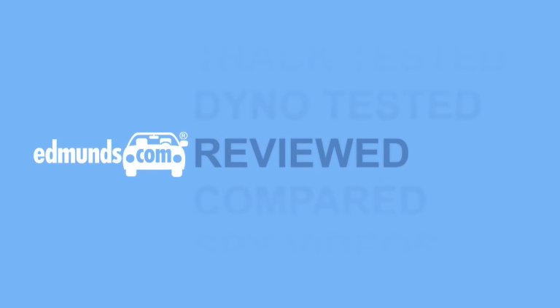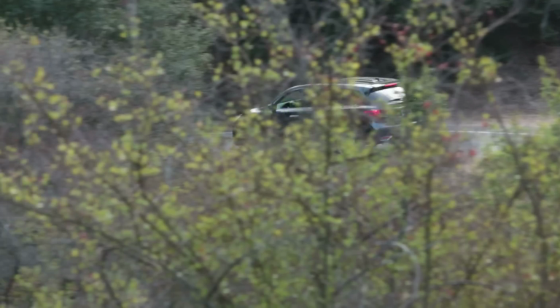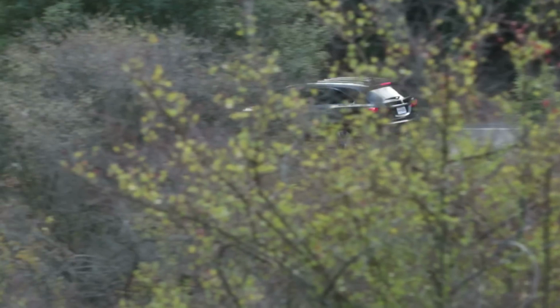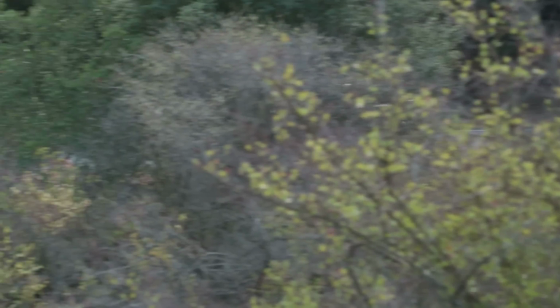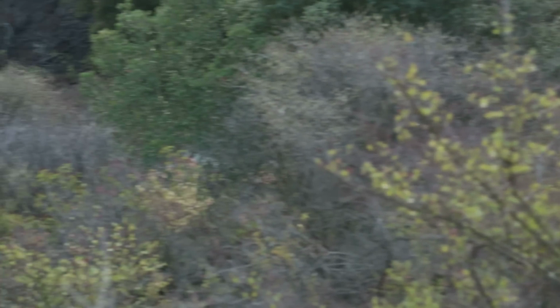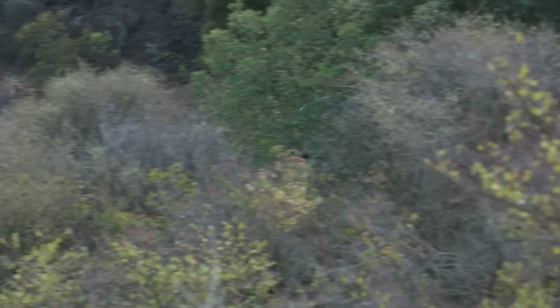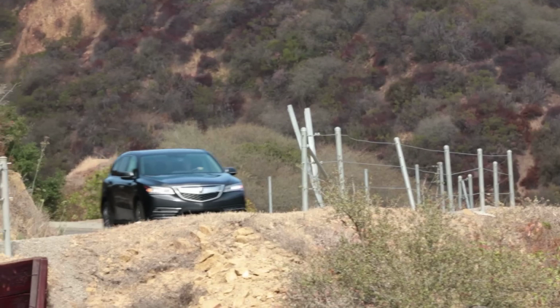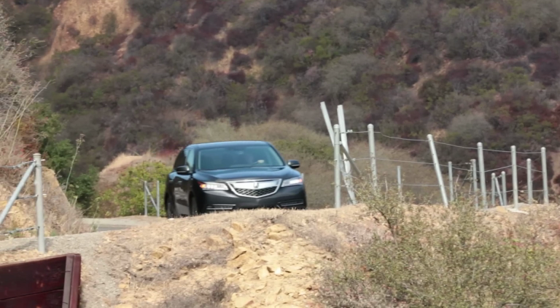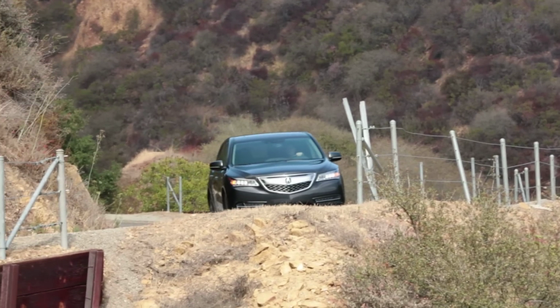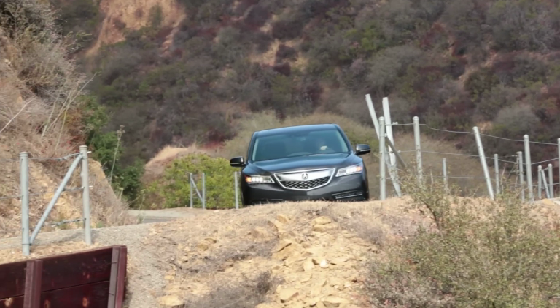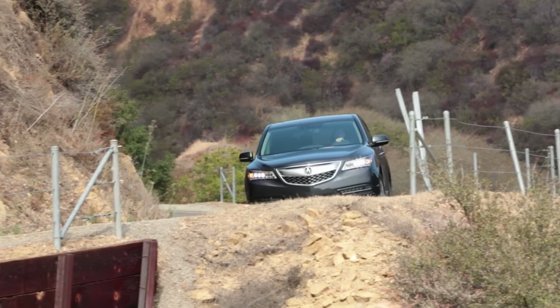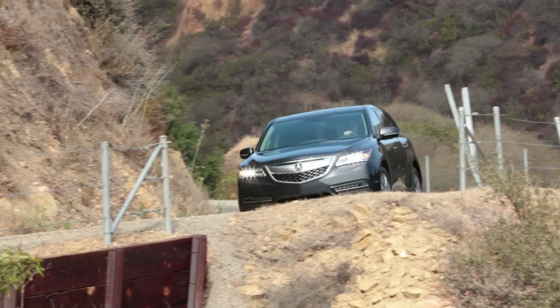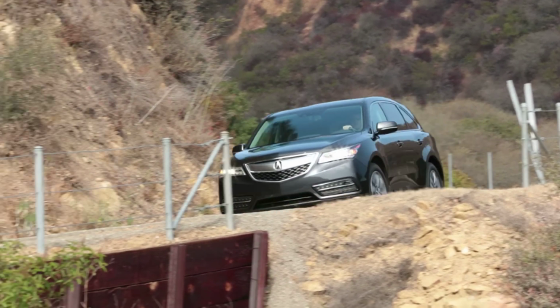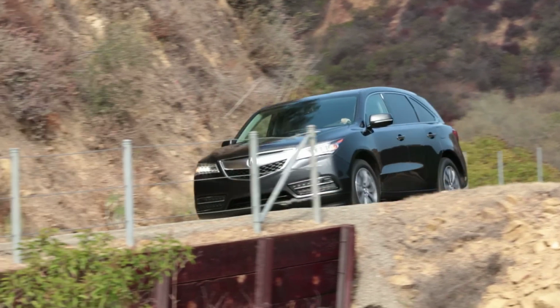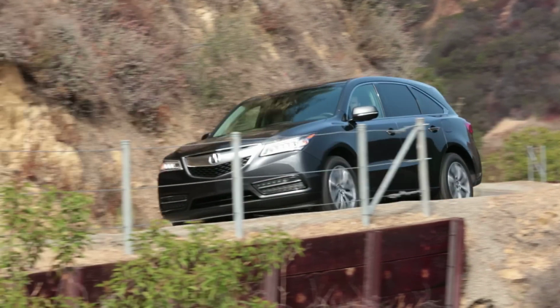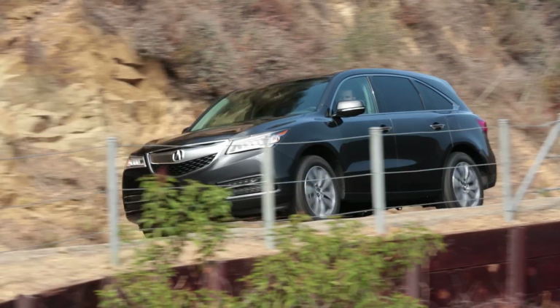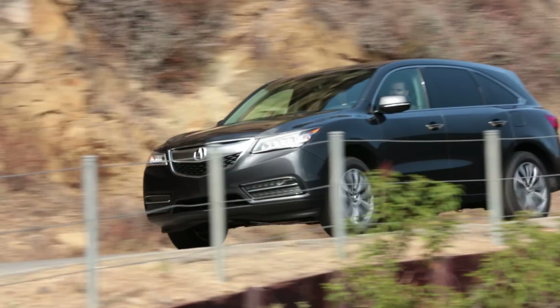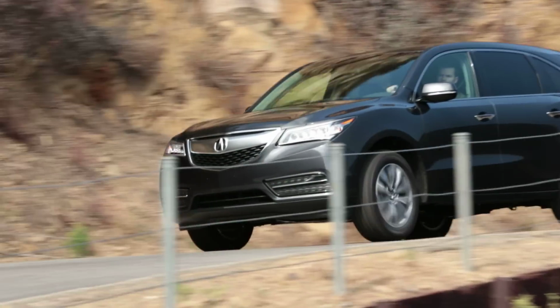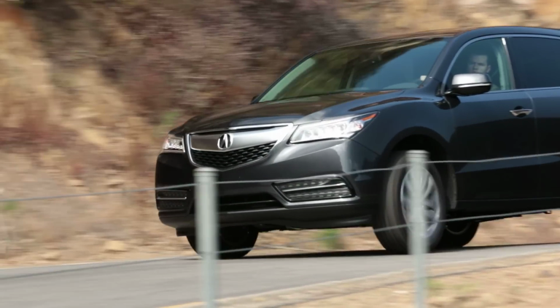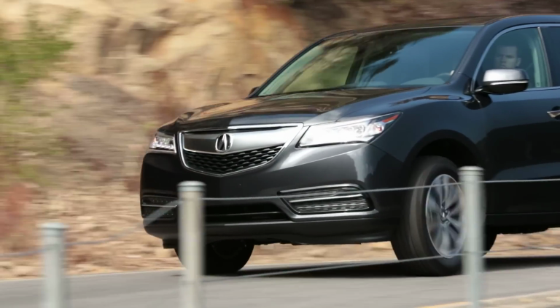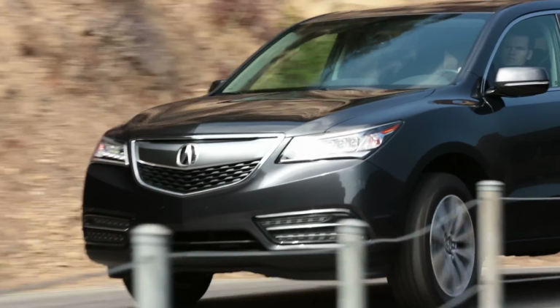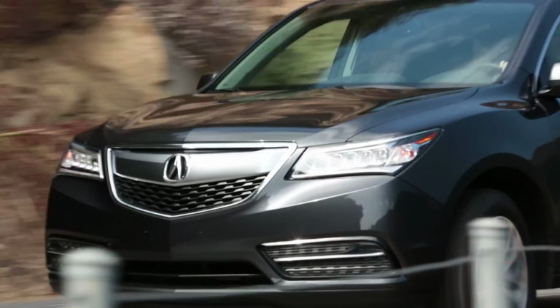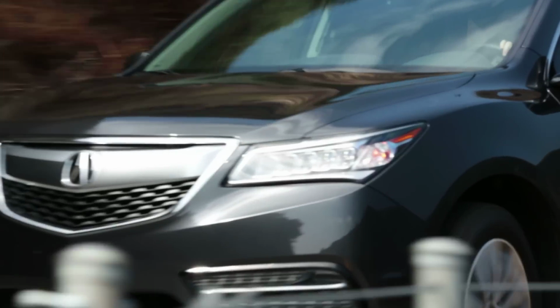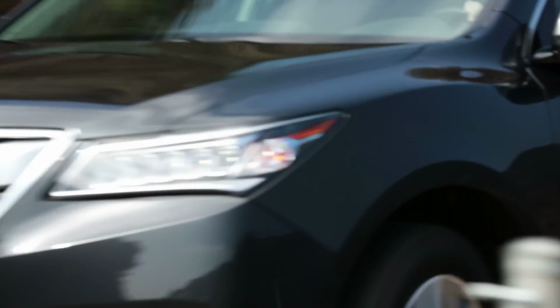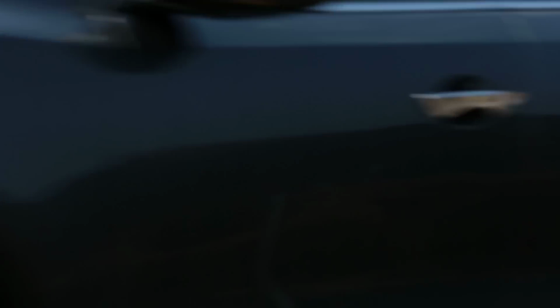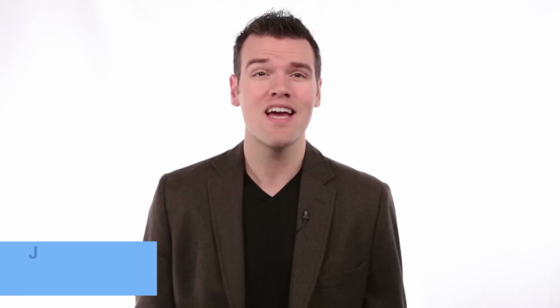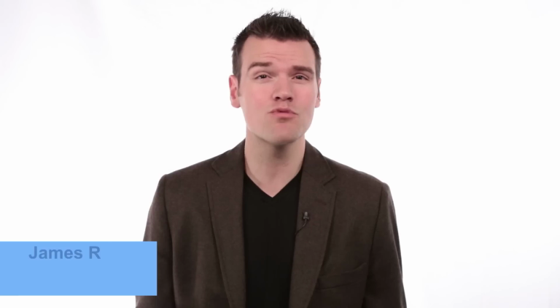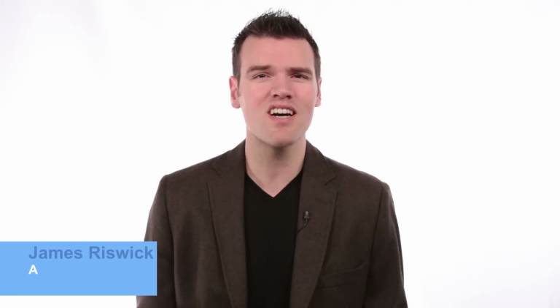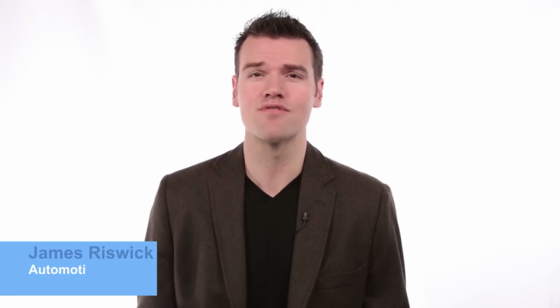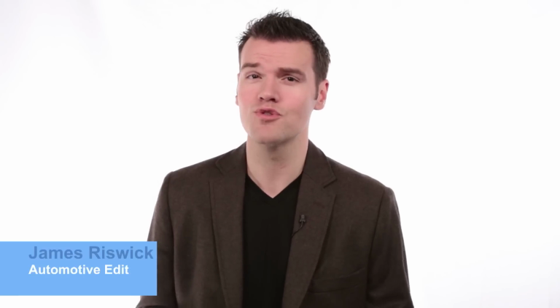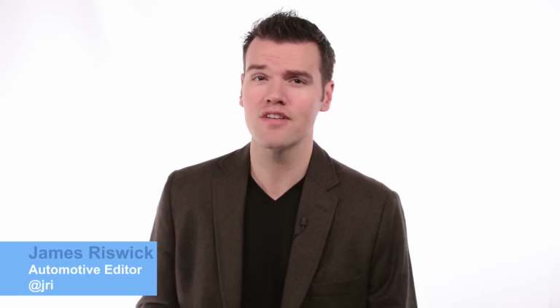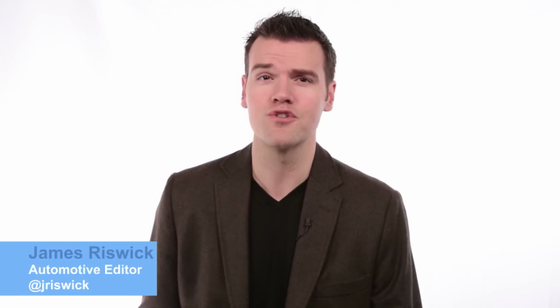If you're looking for a three-row, seven-passenger luxury crossover, the Acura MDX is one of our top choices. It's comfortable, responsive to drive, and comes with tons of user-friendly features.